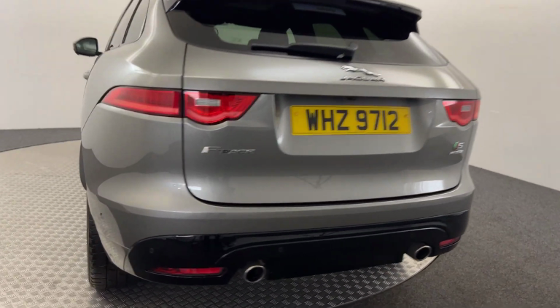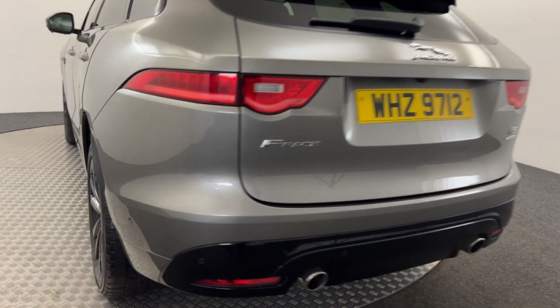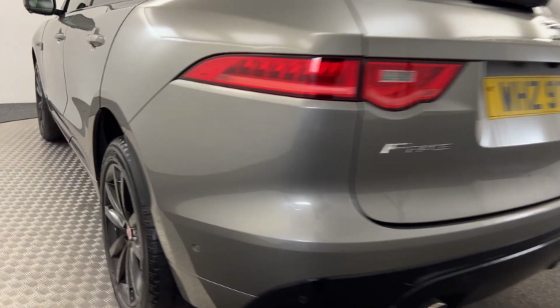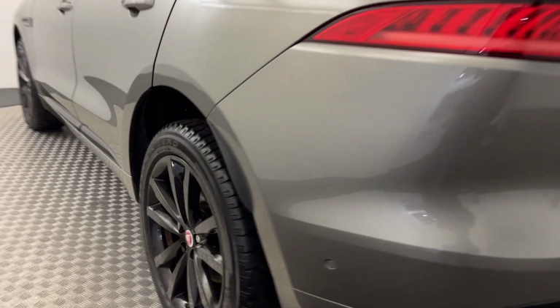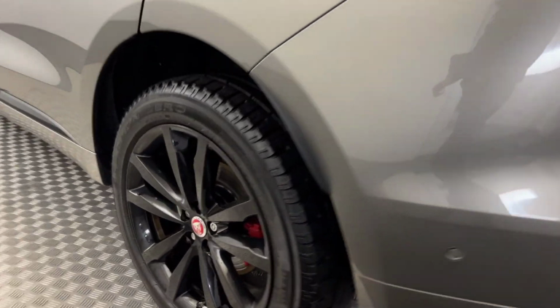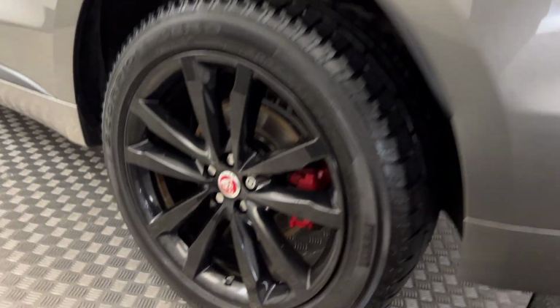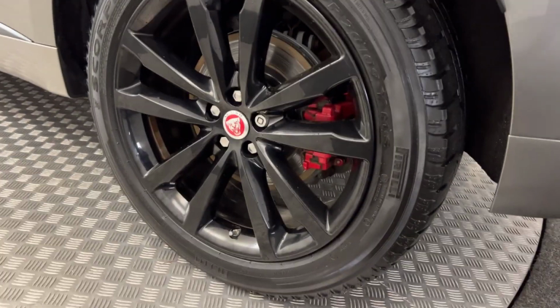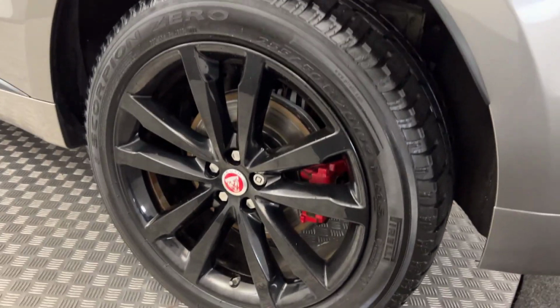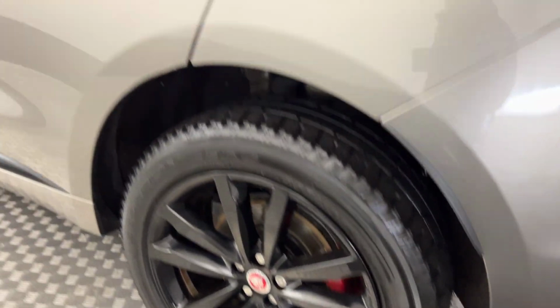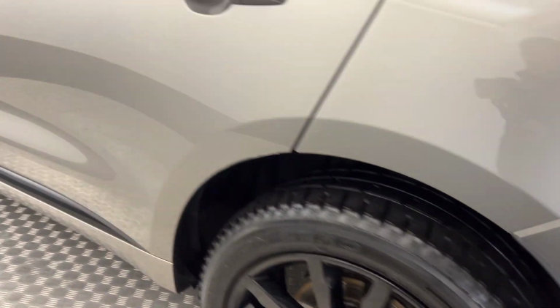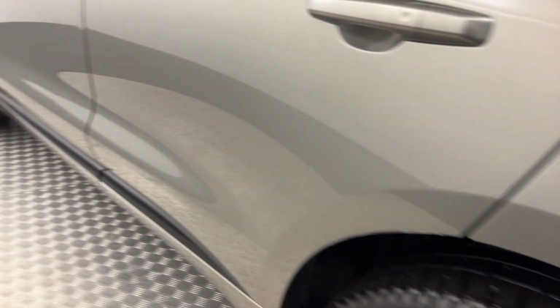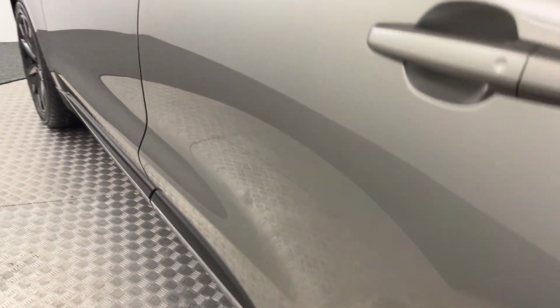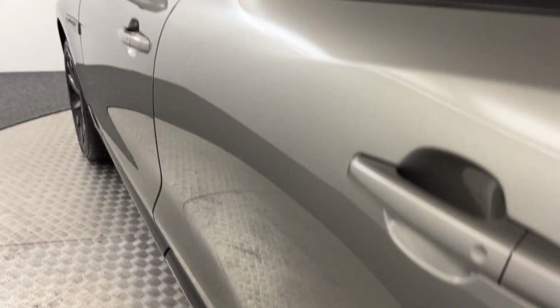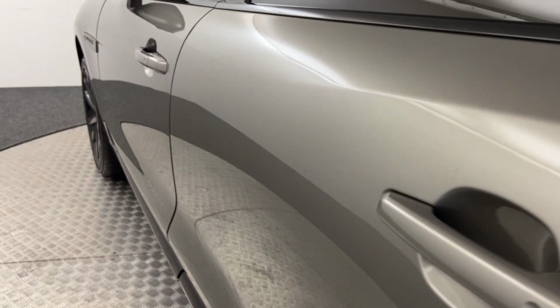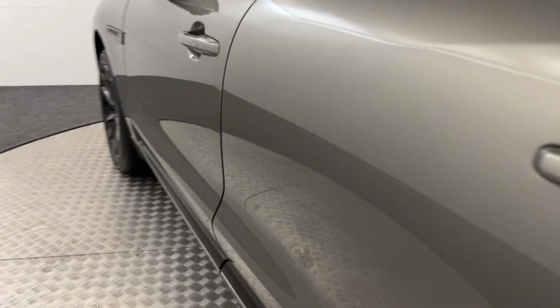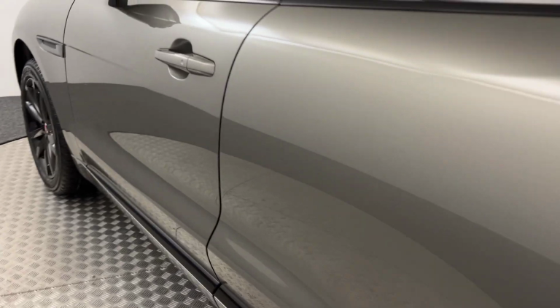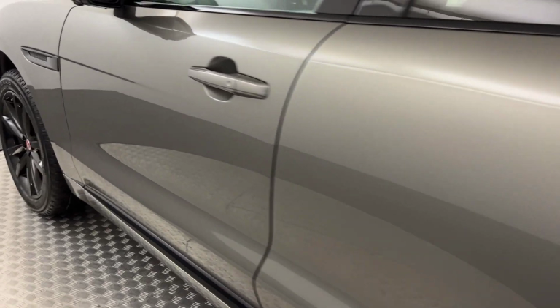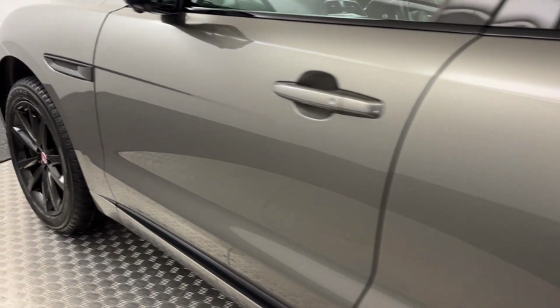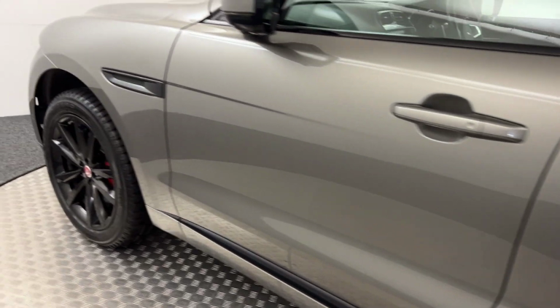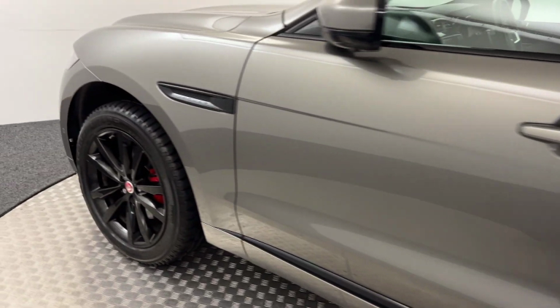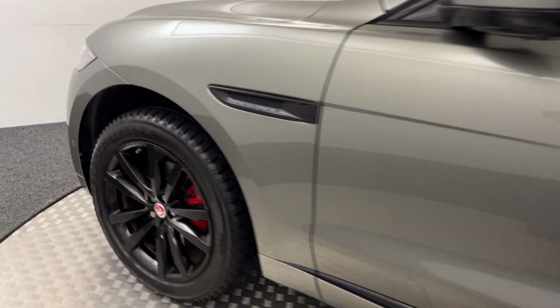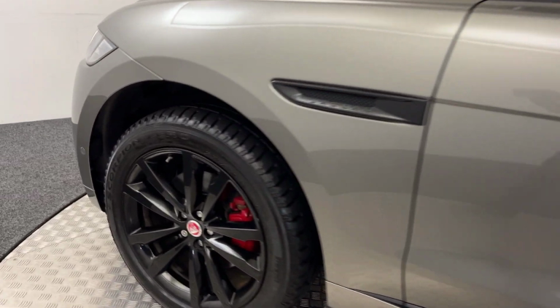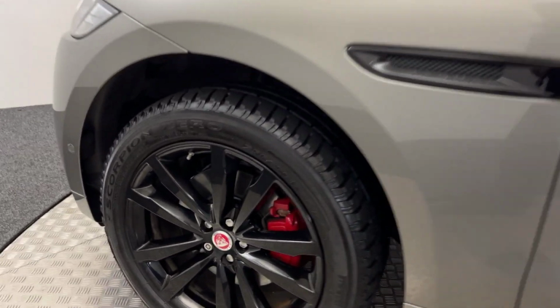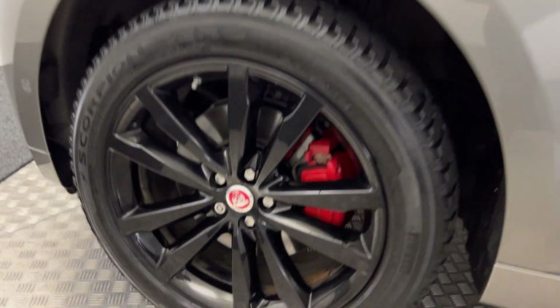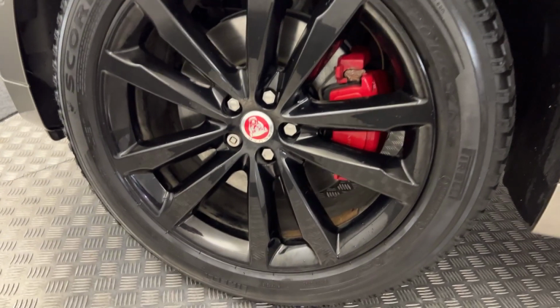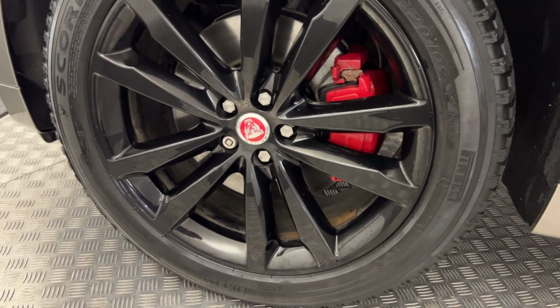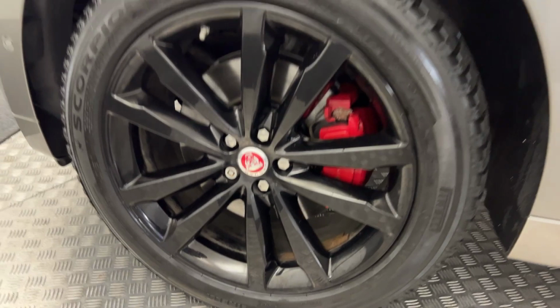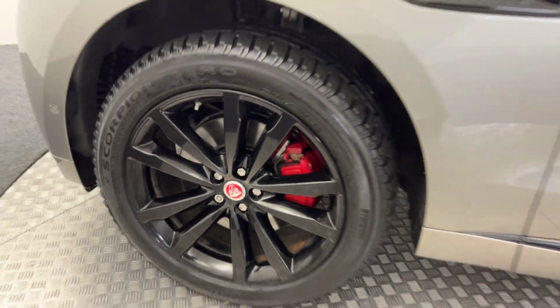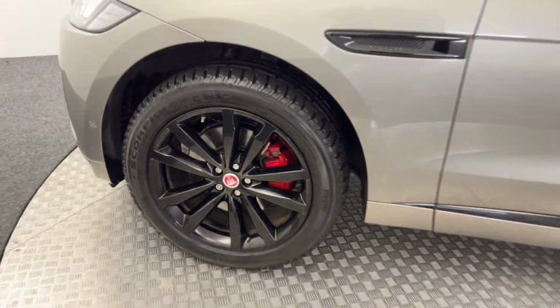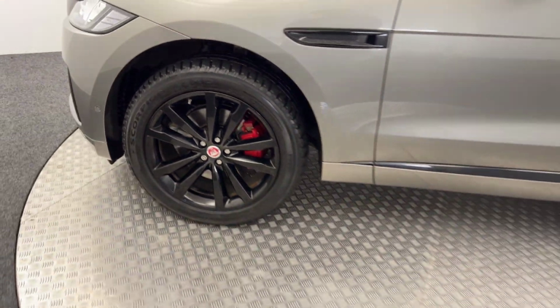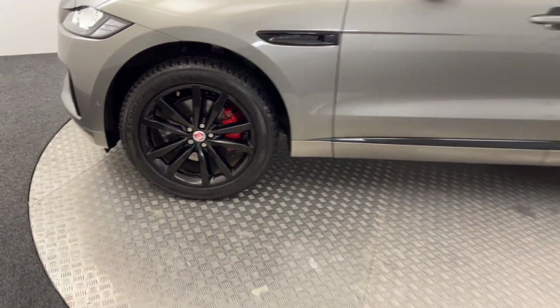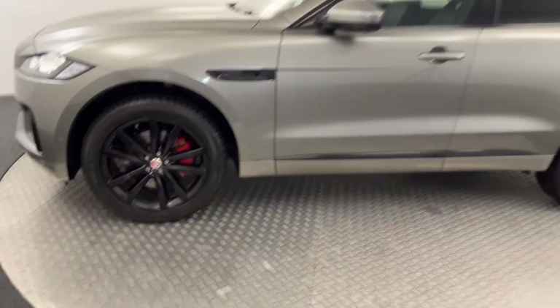Moving round the other side — again, clean wheels. The pipework on the side, as you can see, there's no nasty scratches, scrapes or dents. And there's the final wheel. So, a very, very nice example.